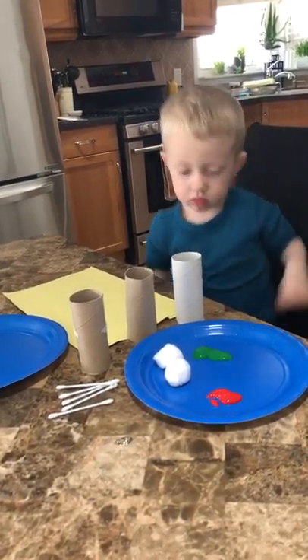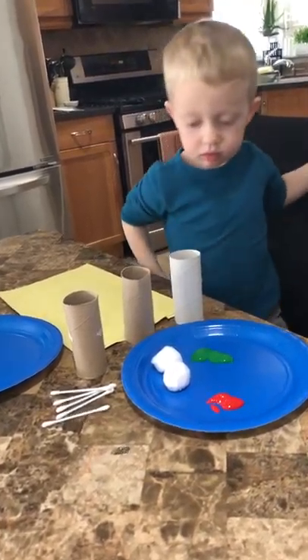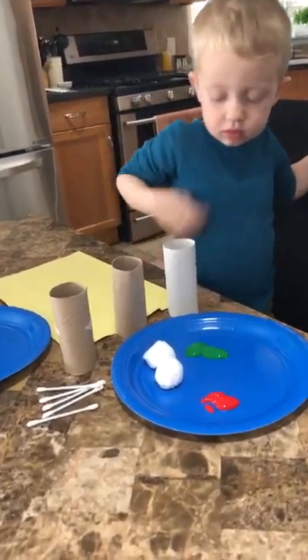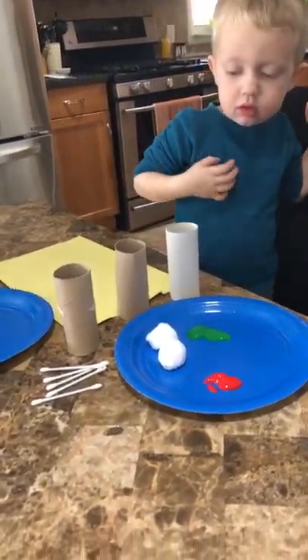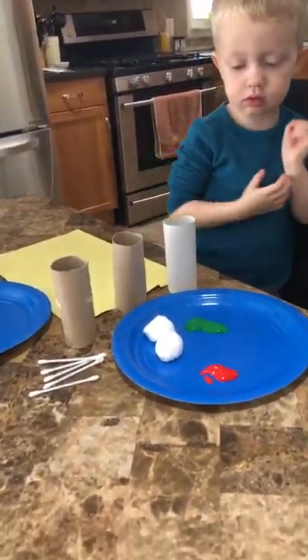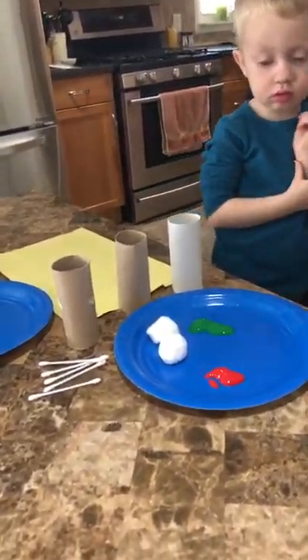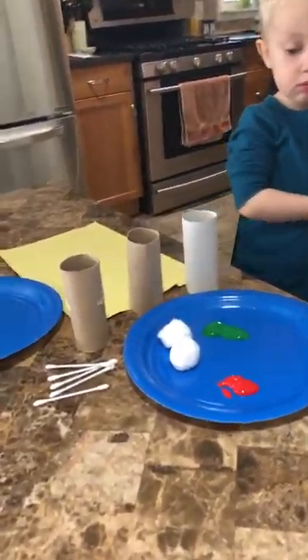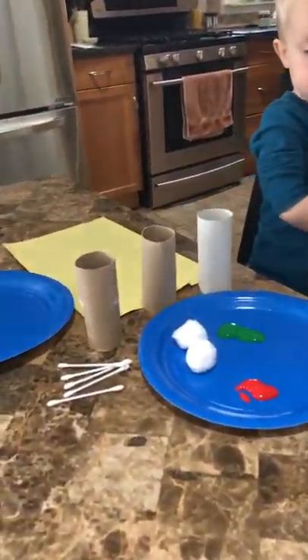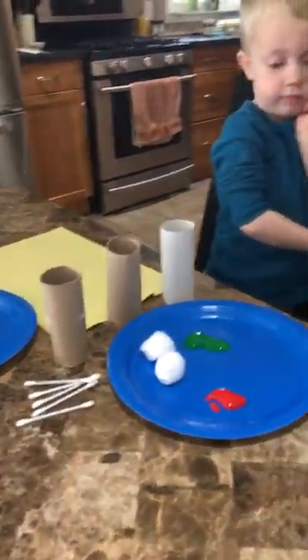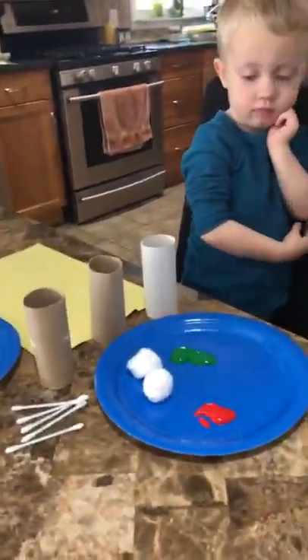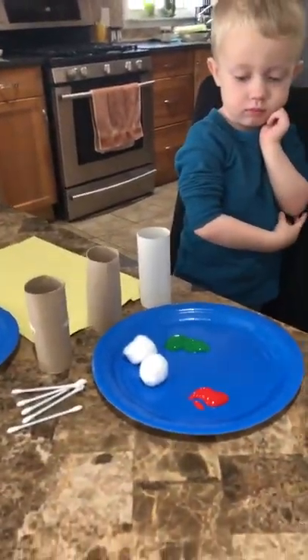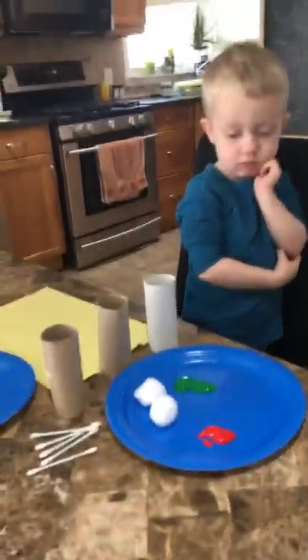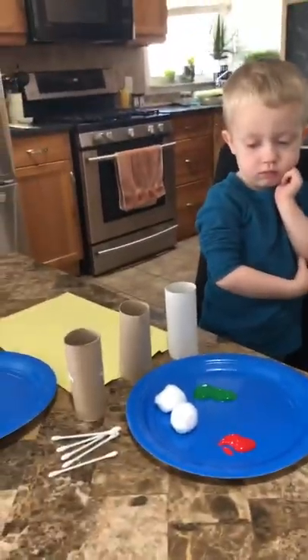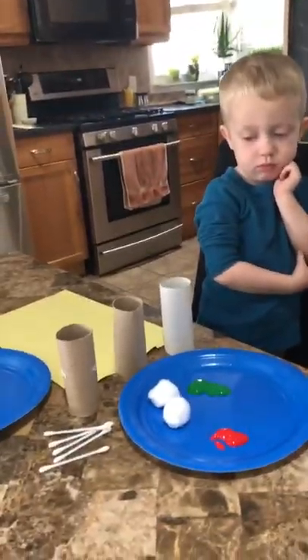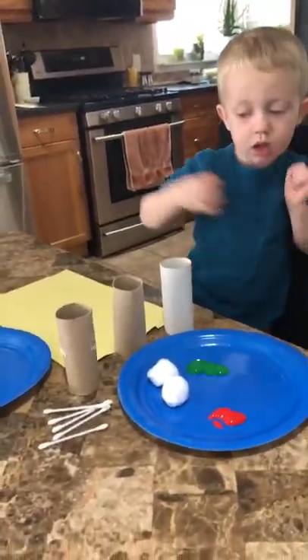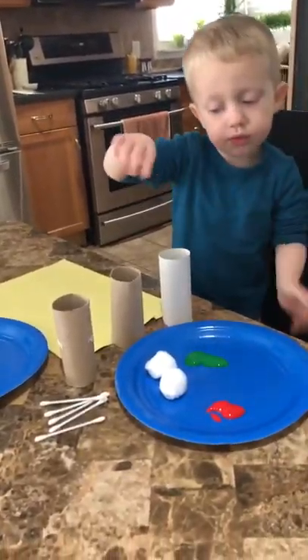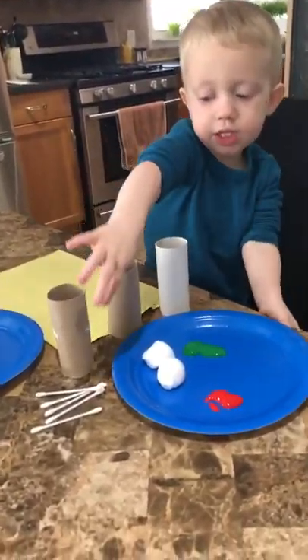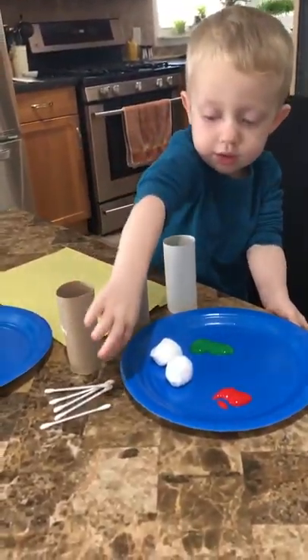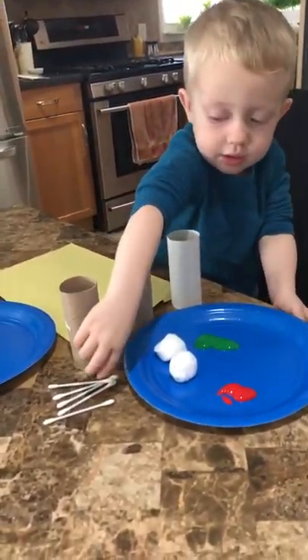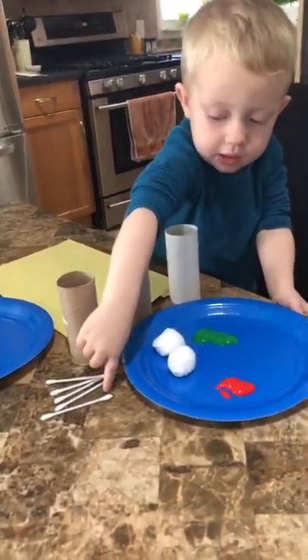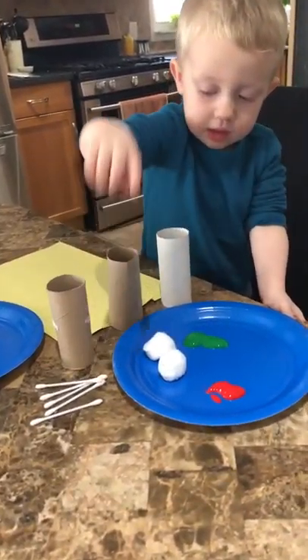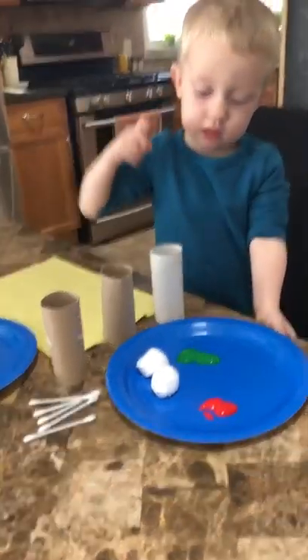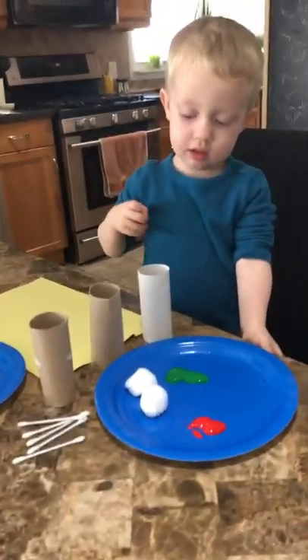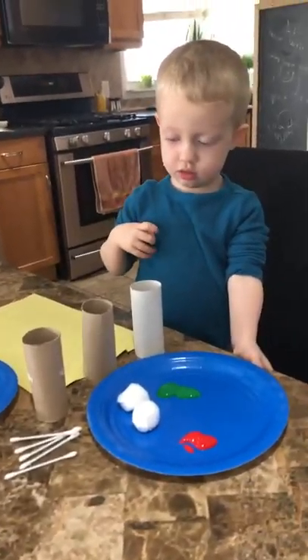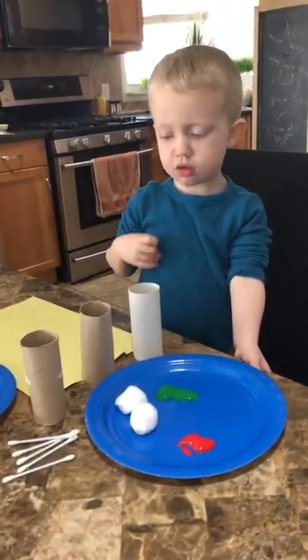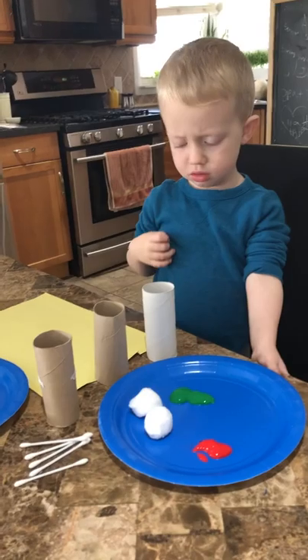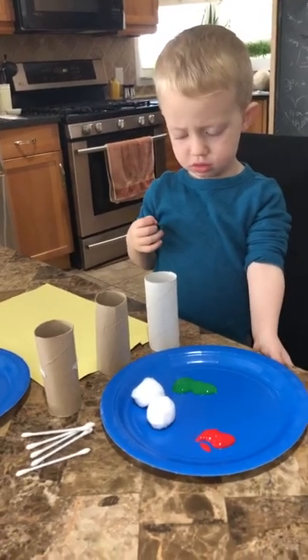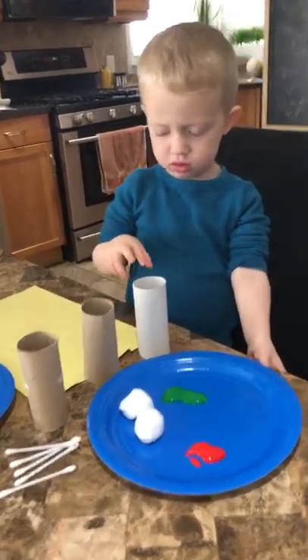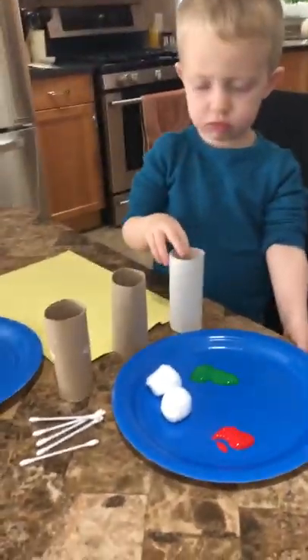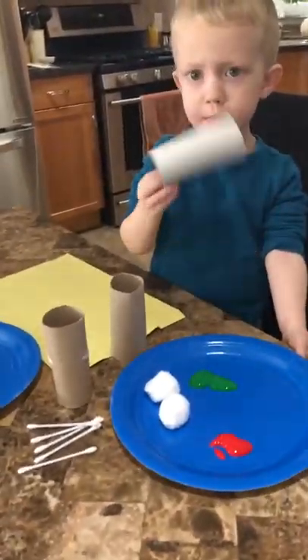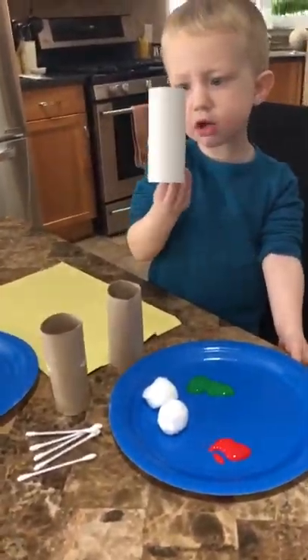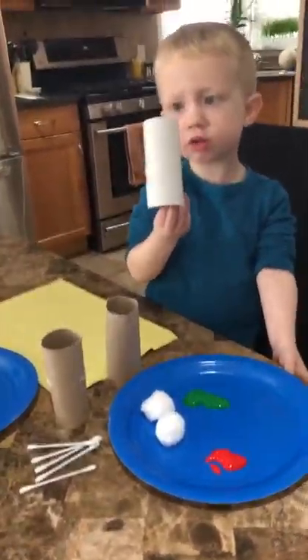Today we have painting, but not with paintbrushes. We have things around the house — we have toilet paper, we have q-tips, we have cotton balls. So whatever you use, and then some paper.